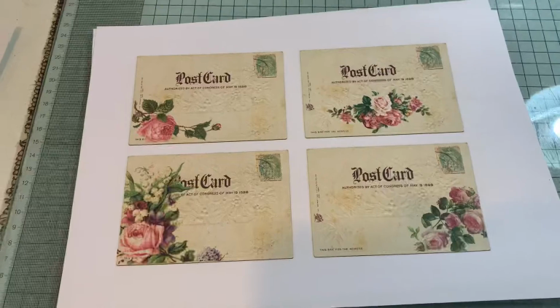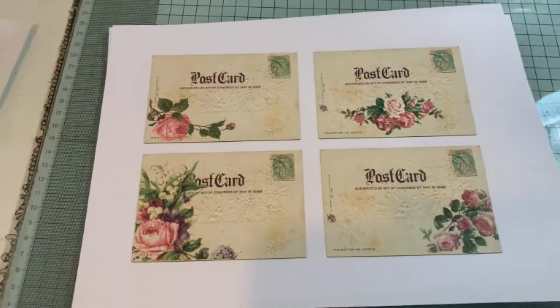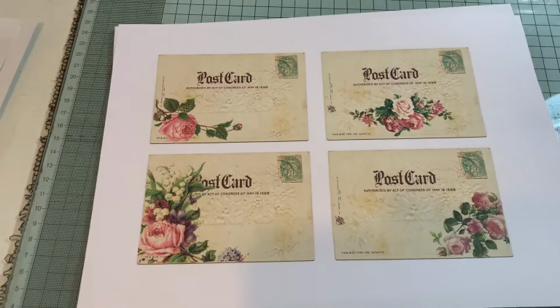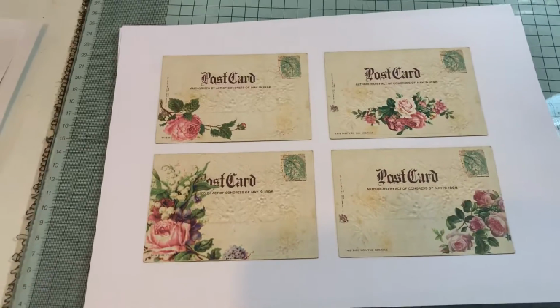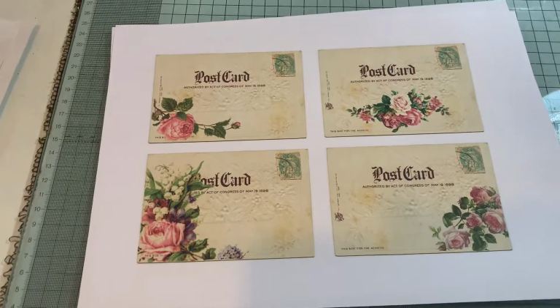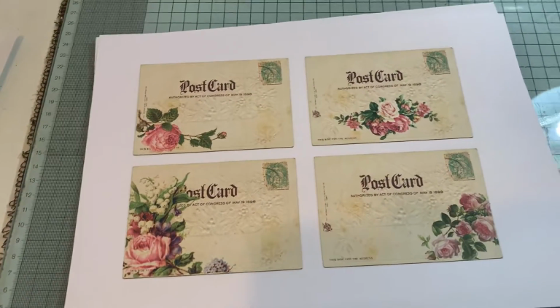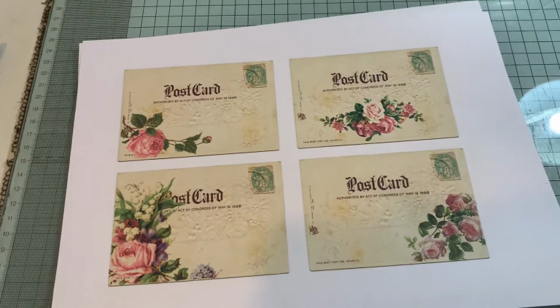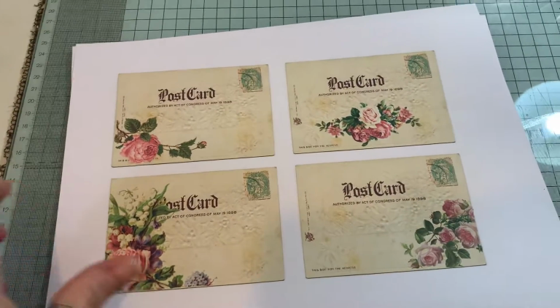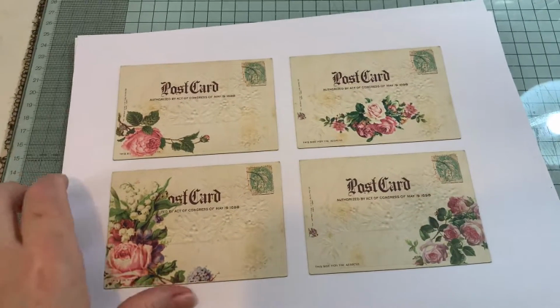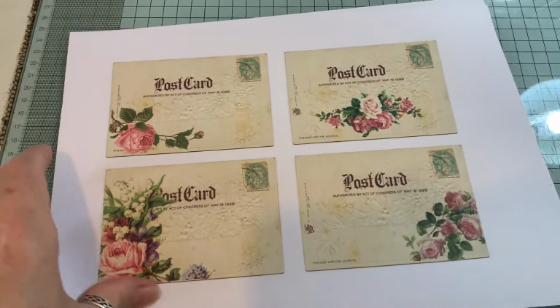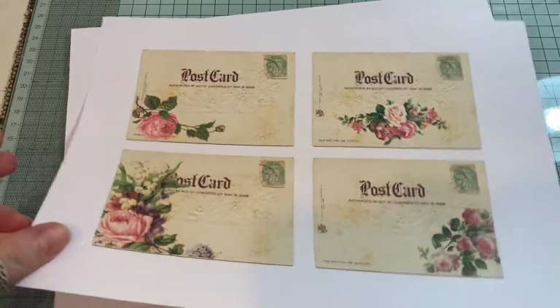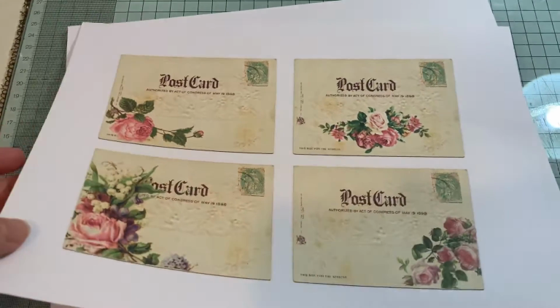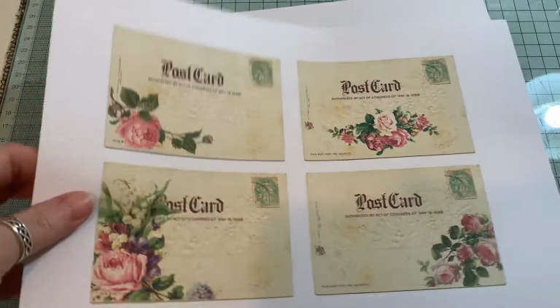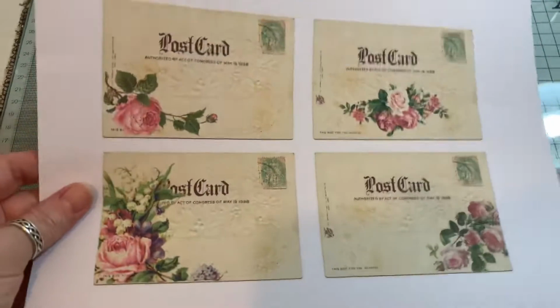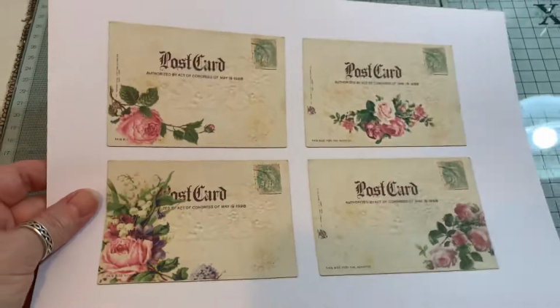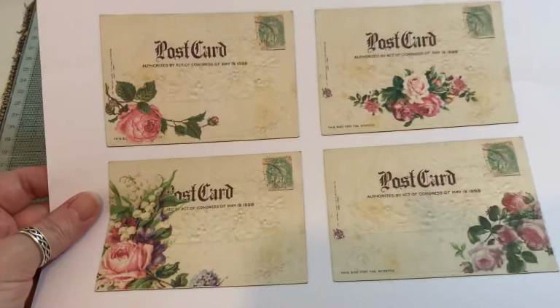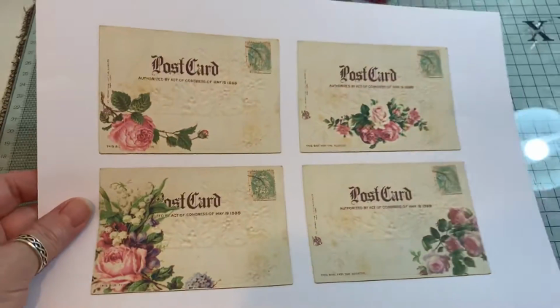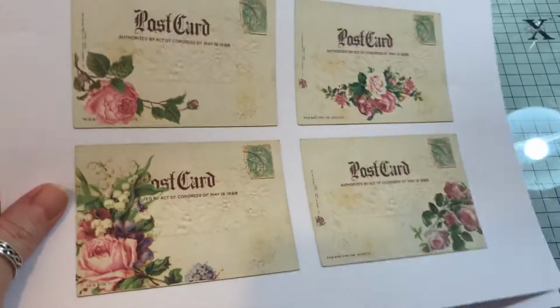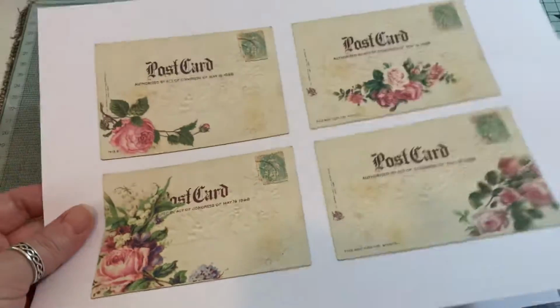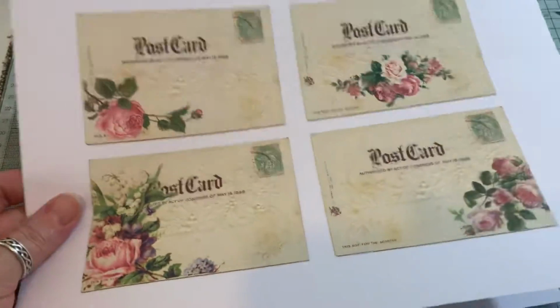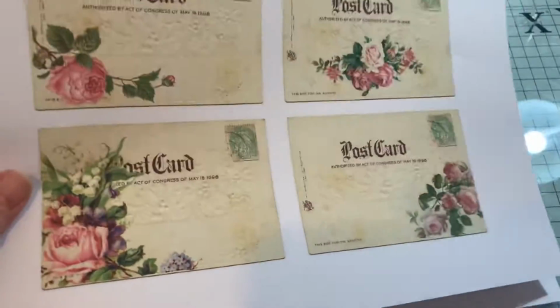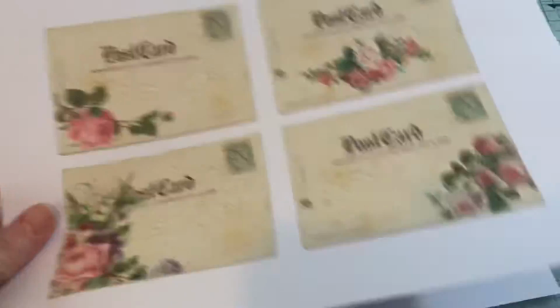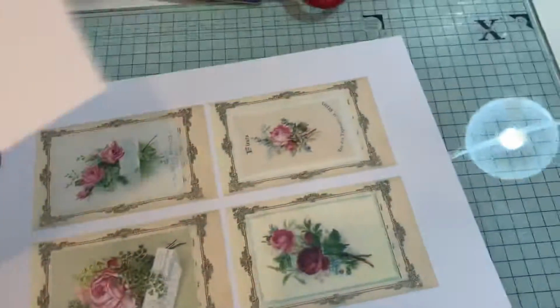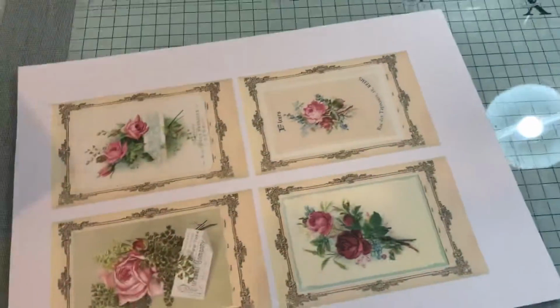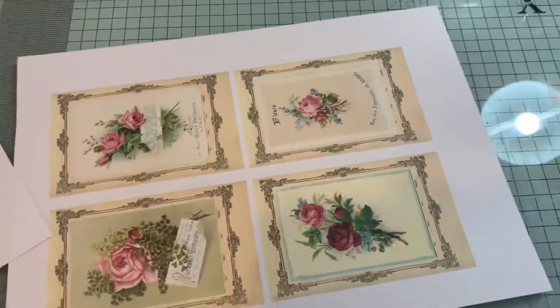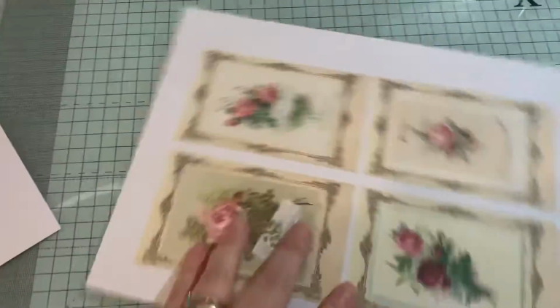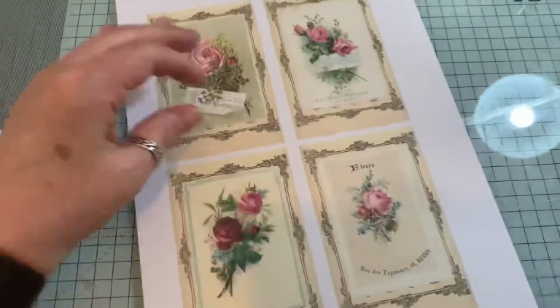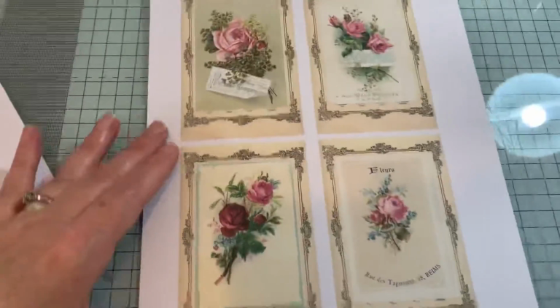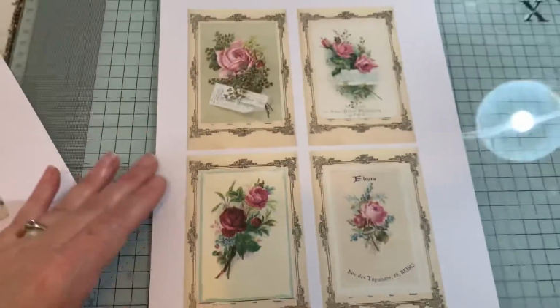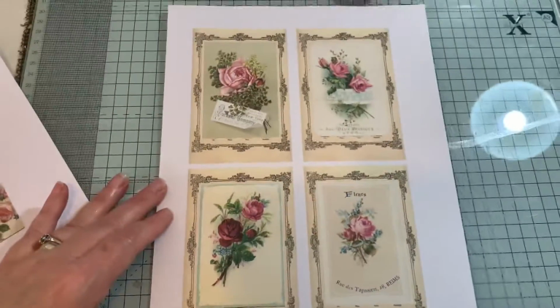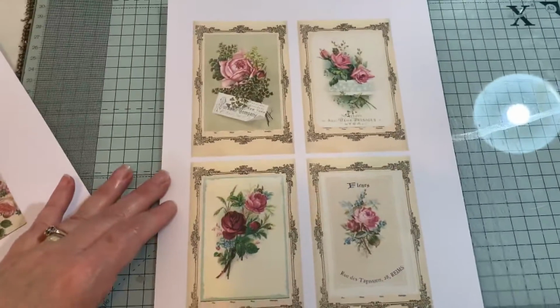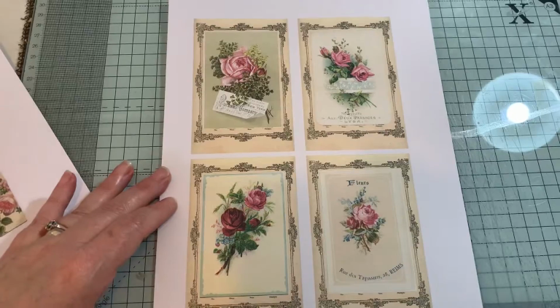Hi everyone, this is a real quick video. I've put up two little freebies over on my coffee shop. So they're free, obviously.